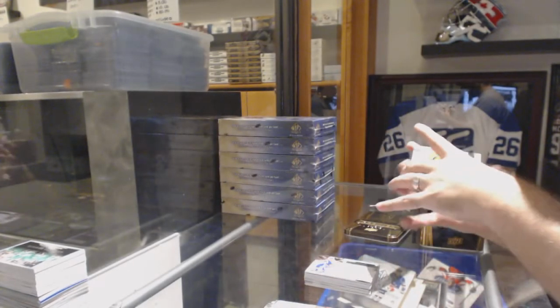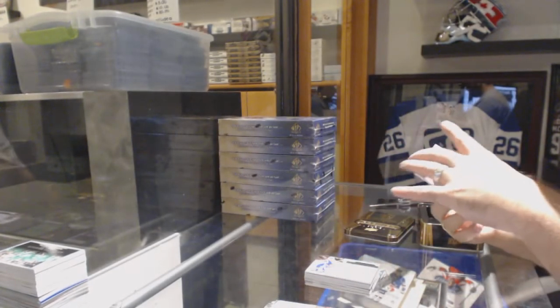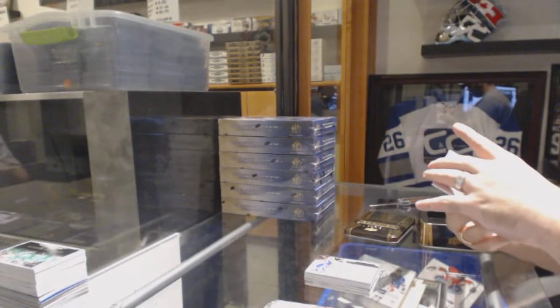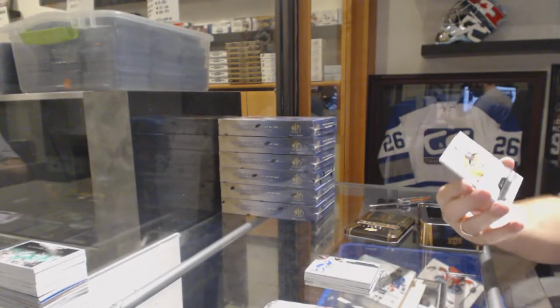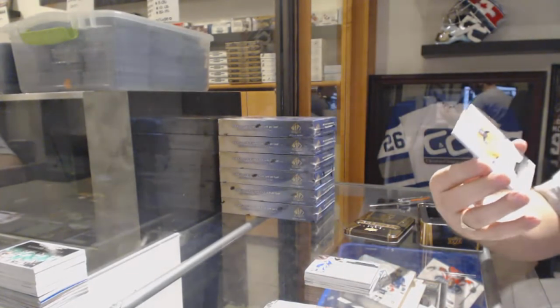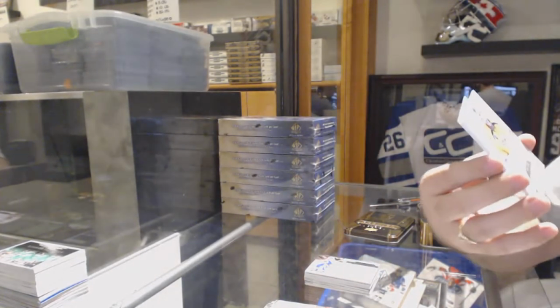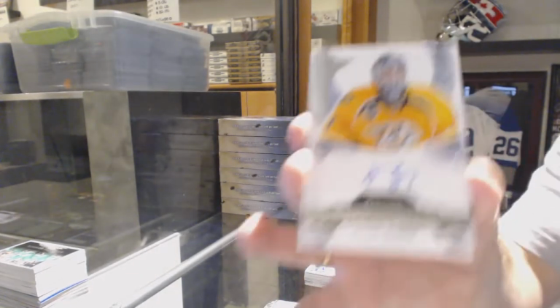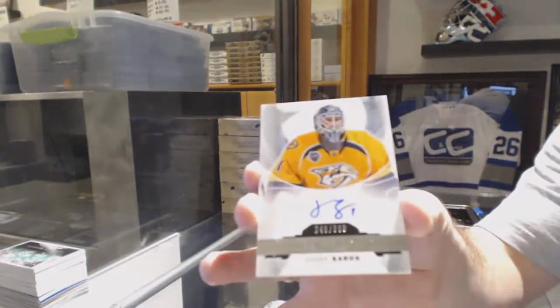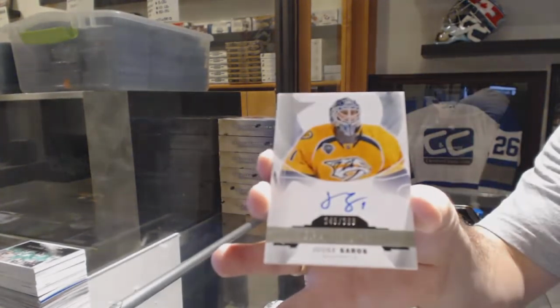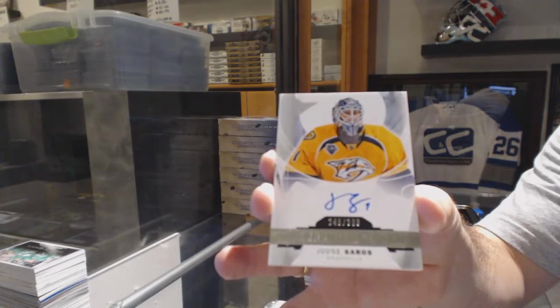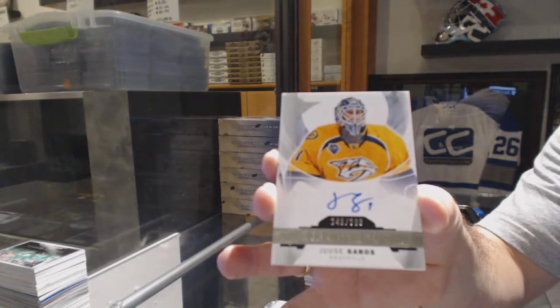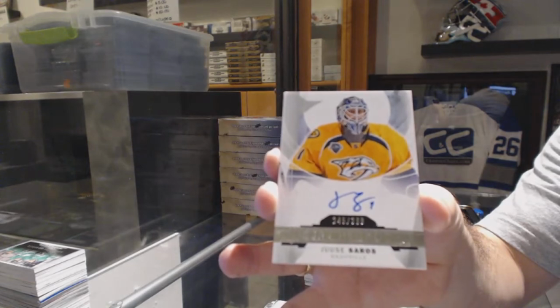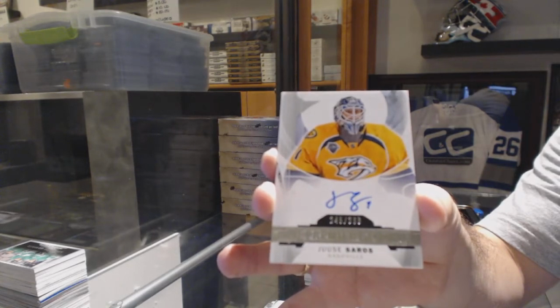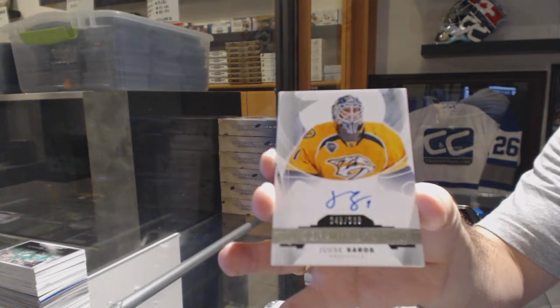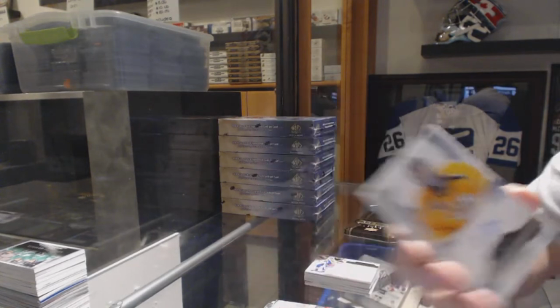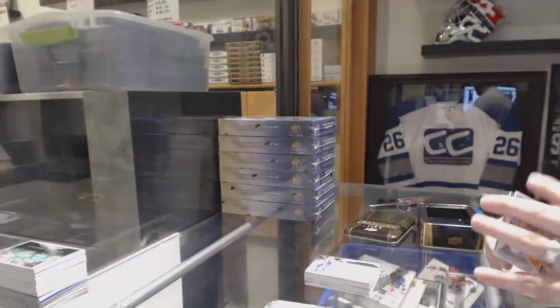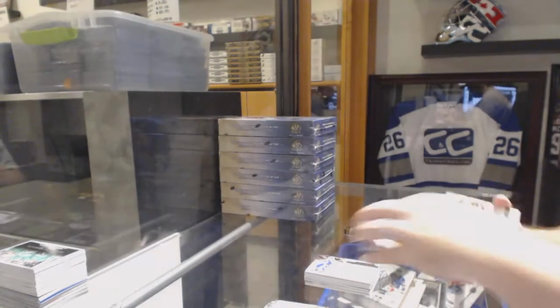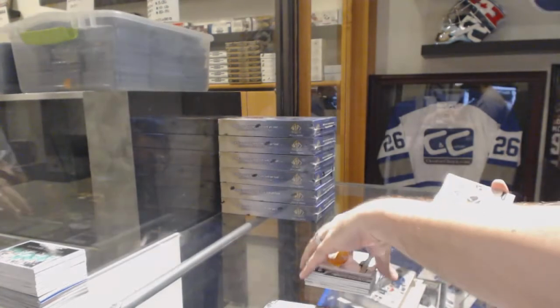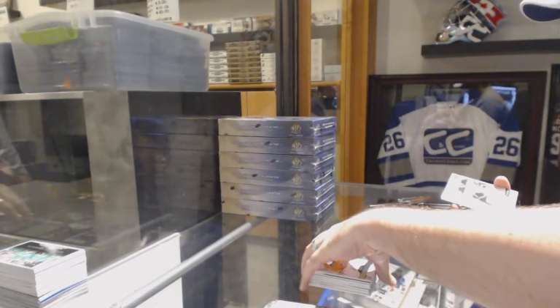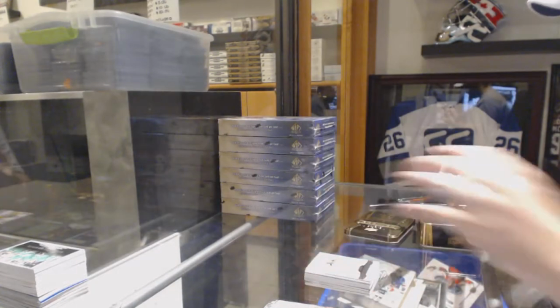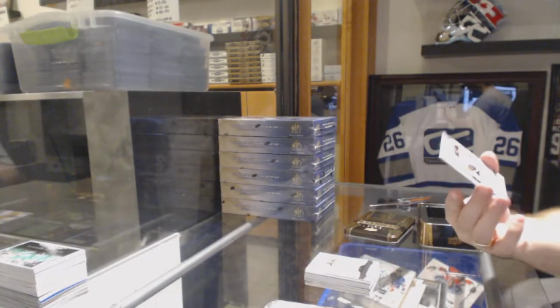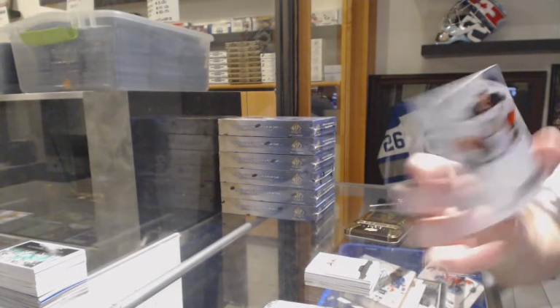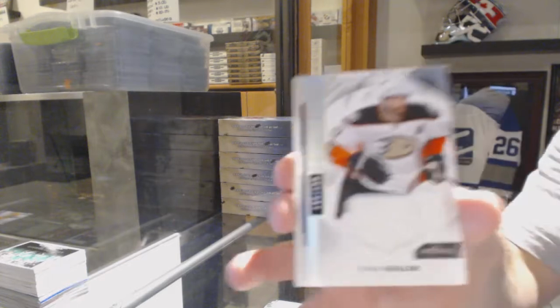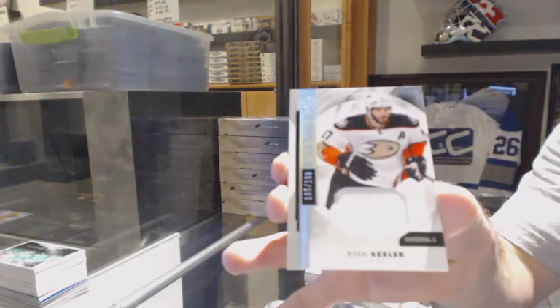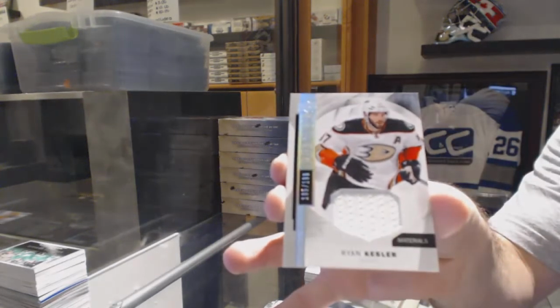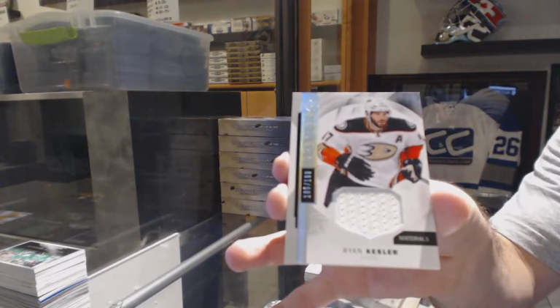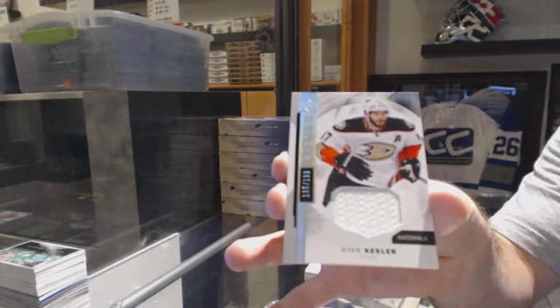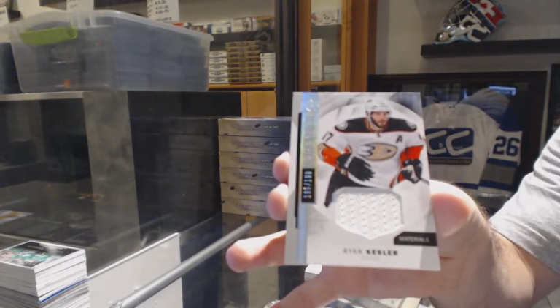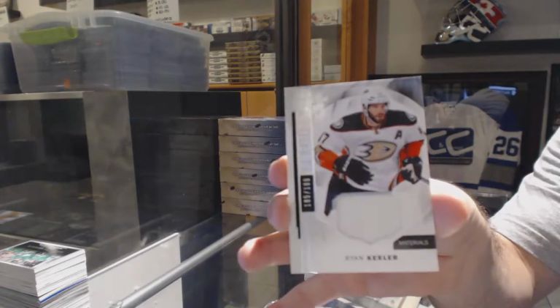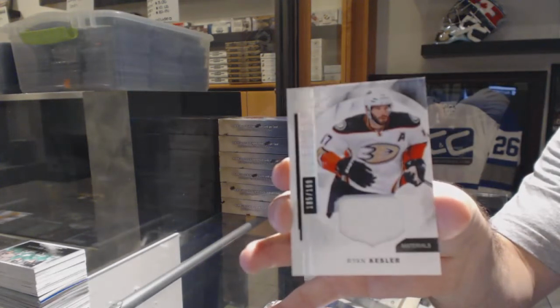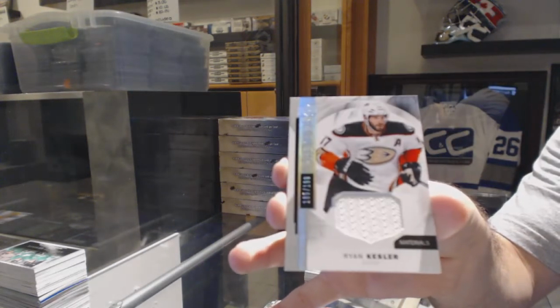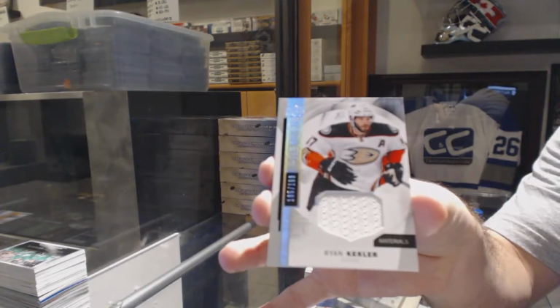For the Nashville Predators, a 3.99 UC Sados rookie autograph. And for the Anaheim Ducks, numbered to 1.99, base jersey of Ryan Kessler.